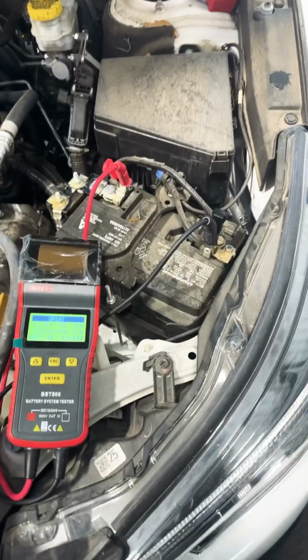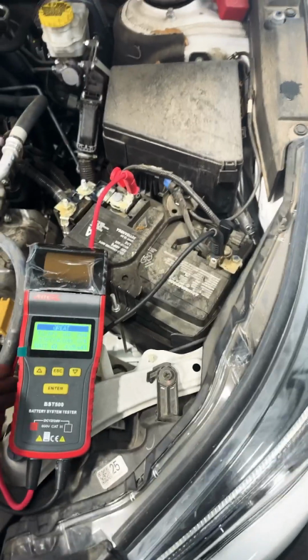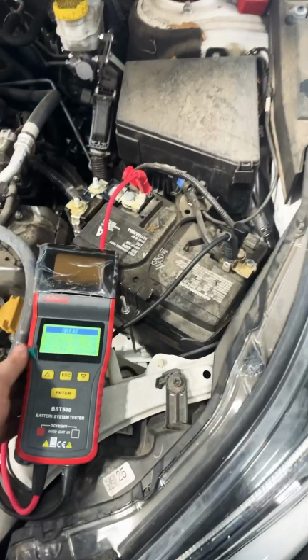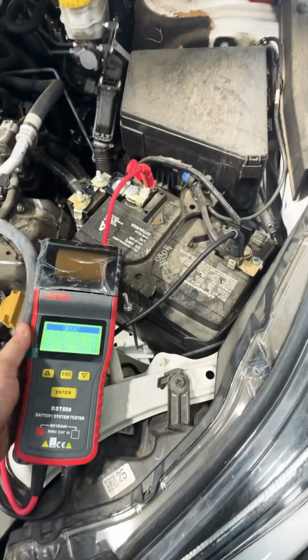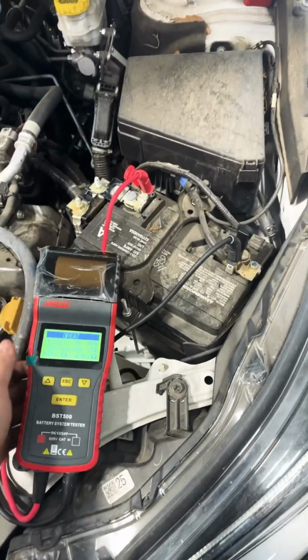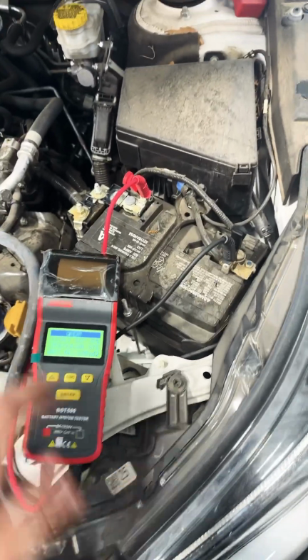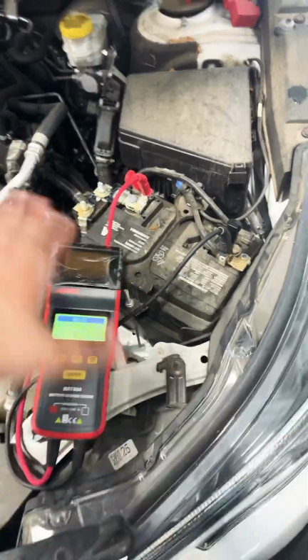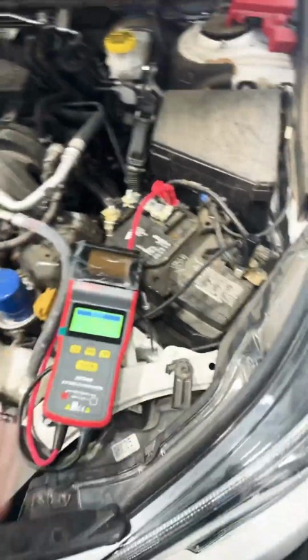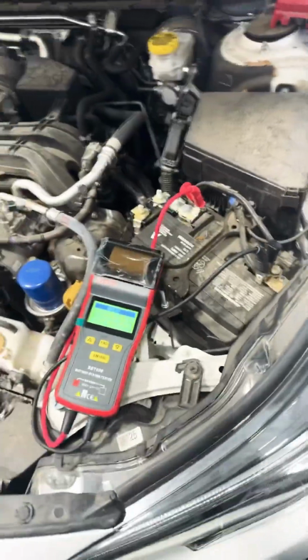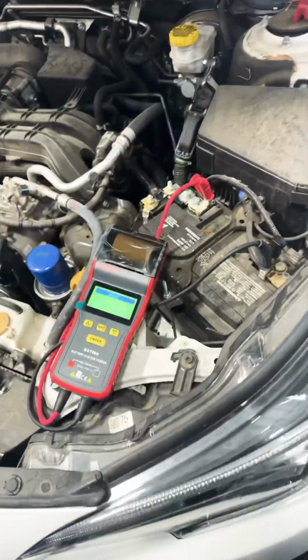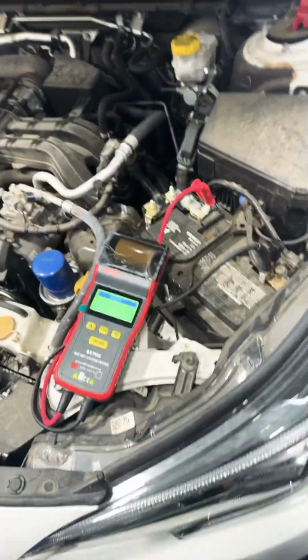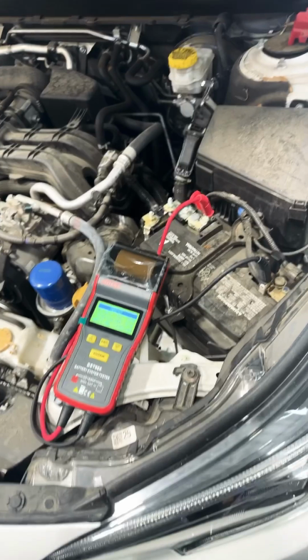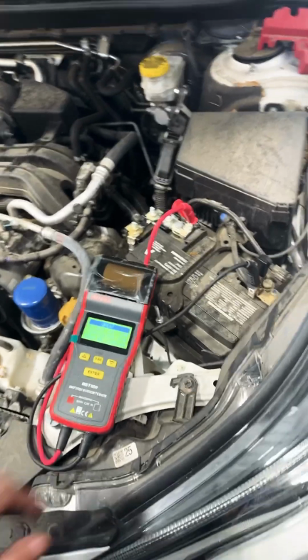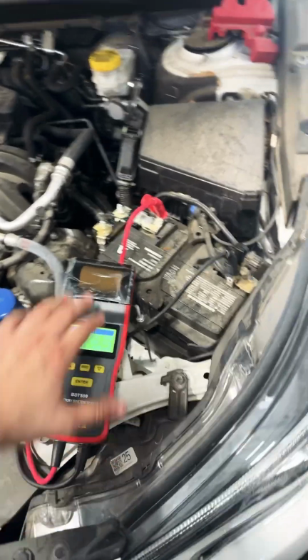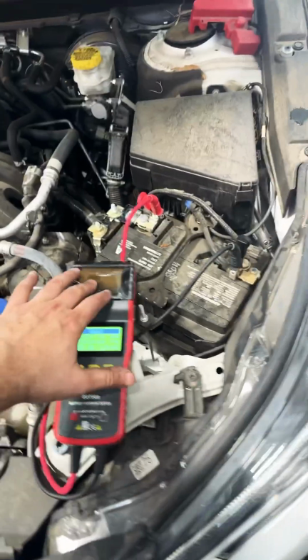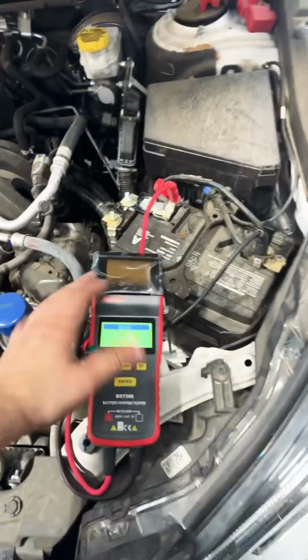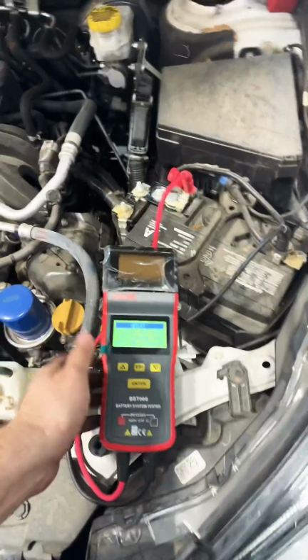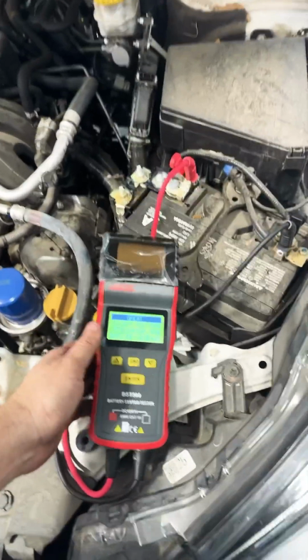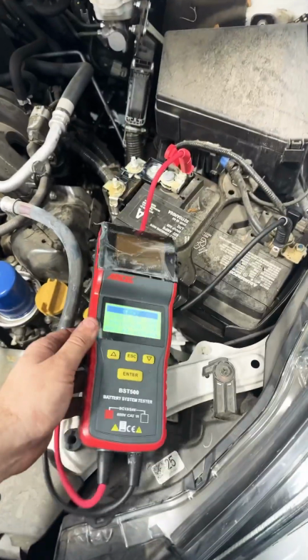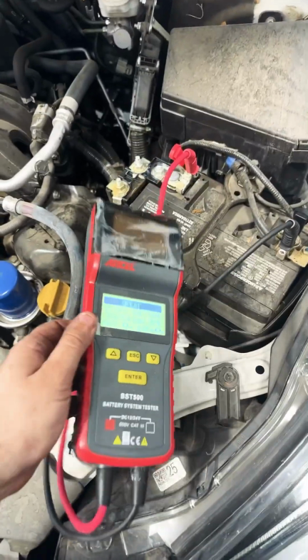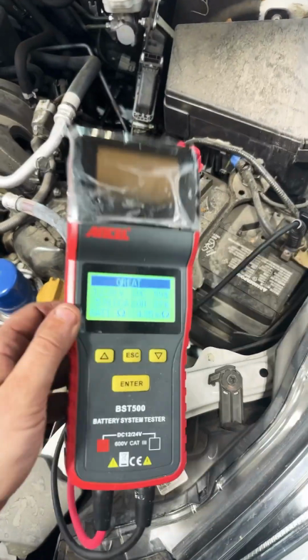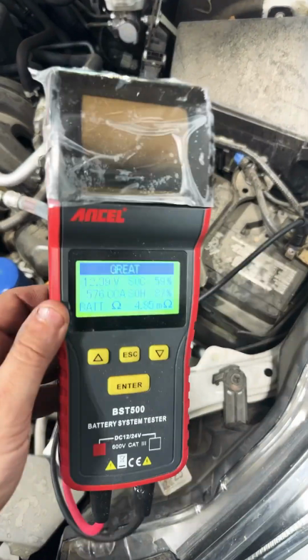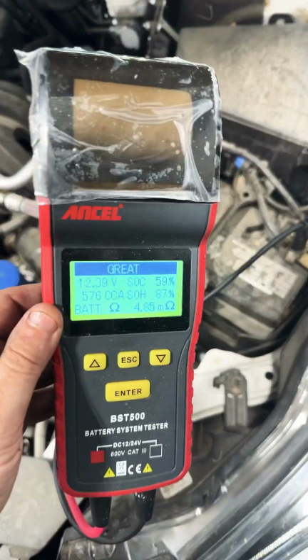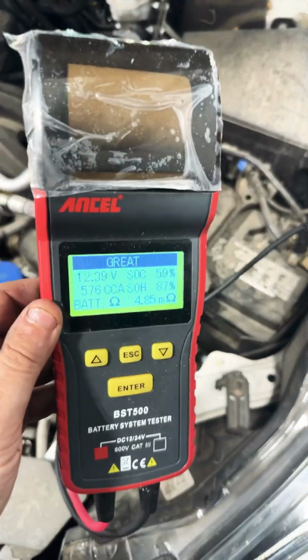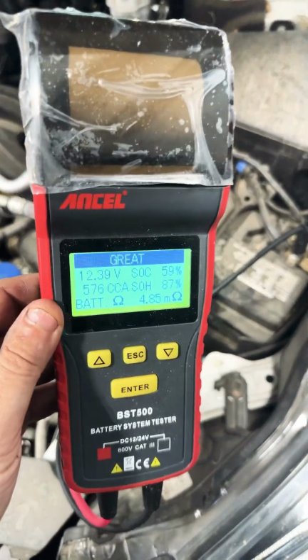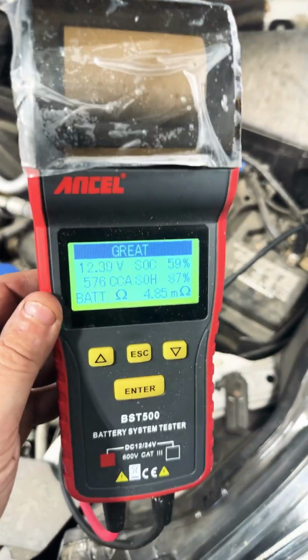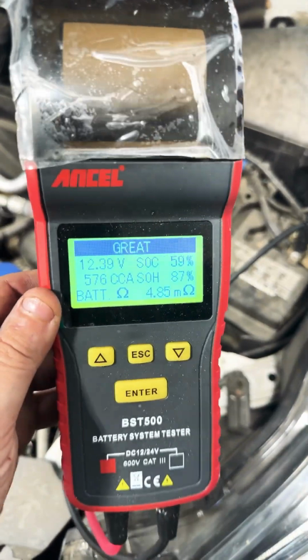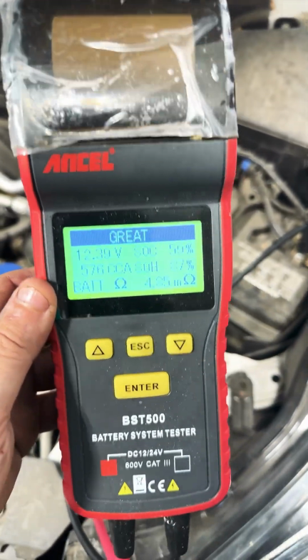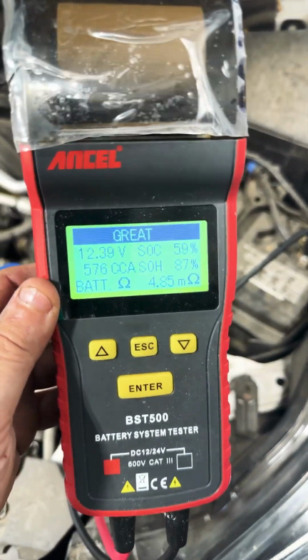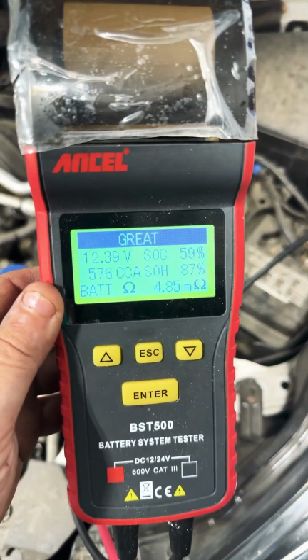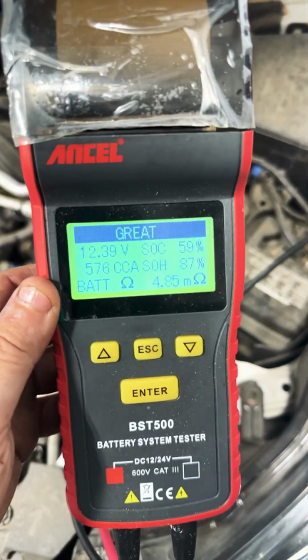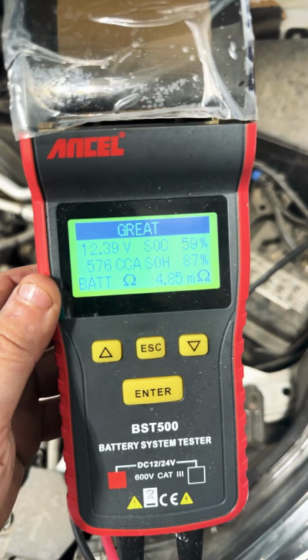Little Billy then says, well let me get my better battery tester because it has a printer and the buttons are bigger. Oh, it says it's great.